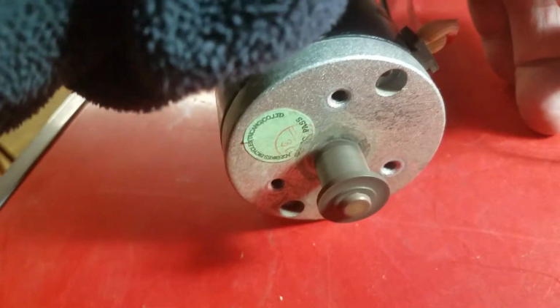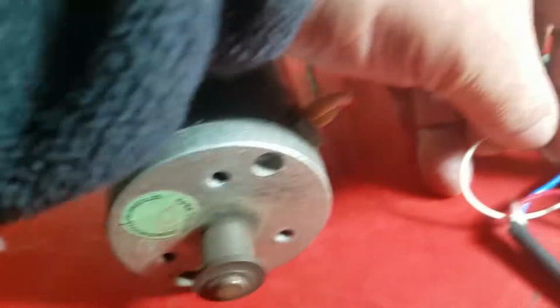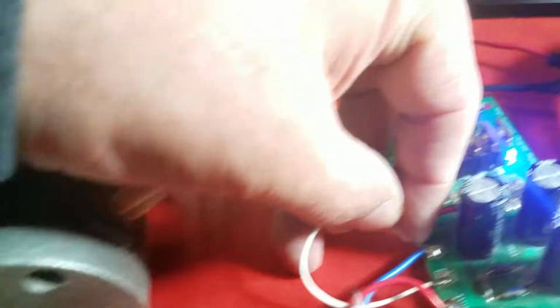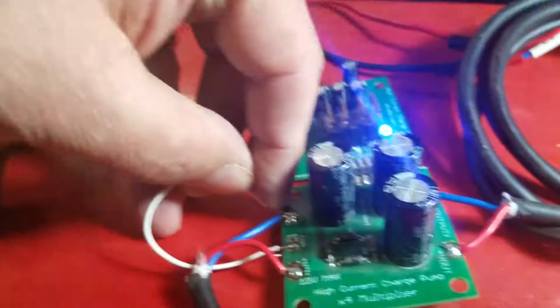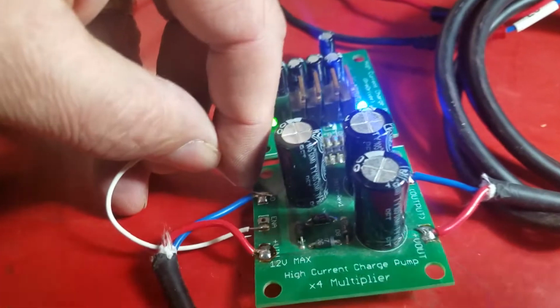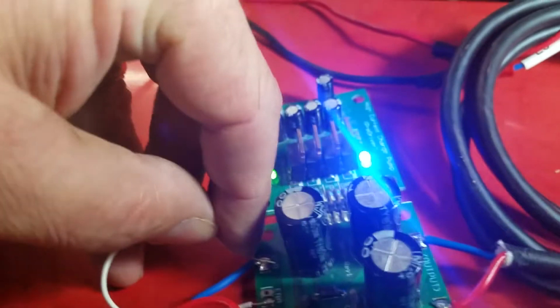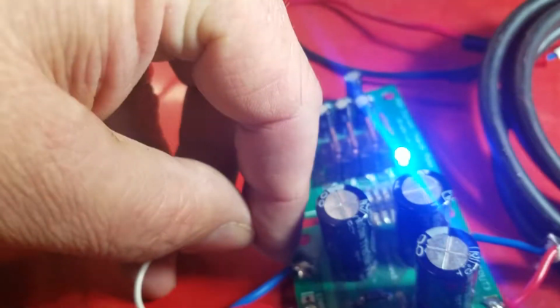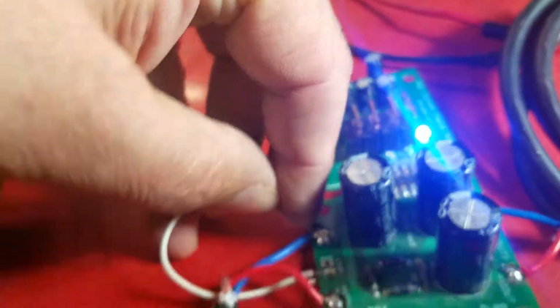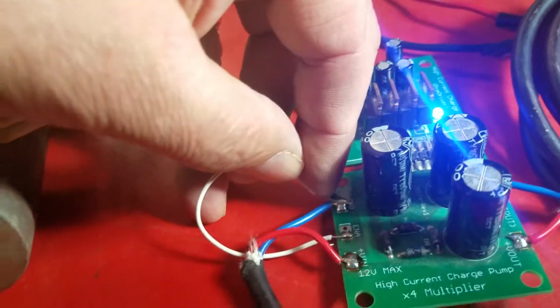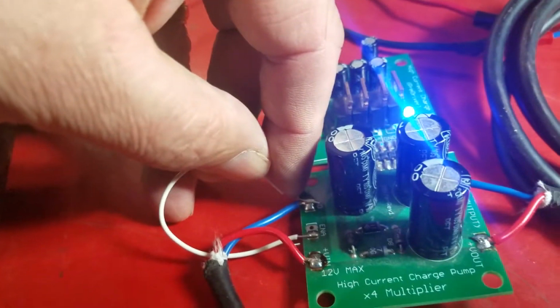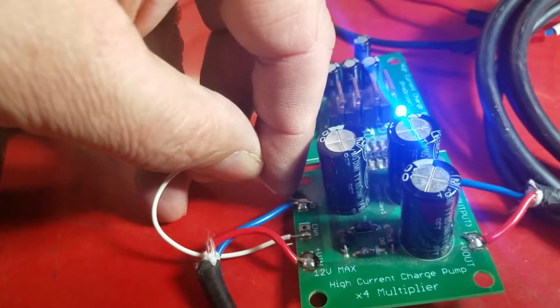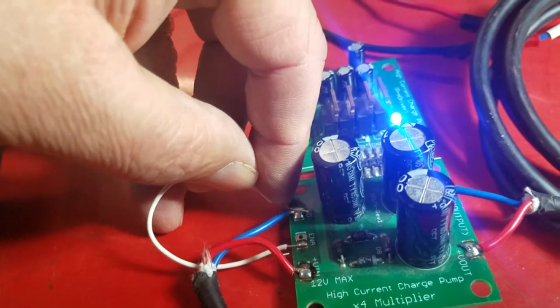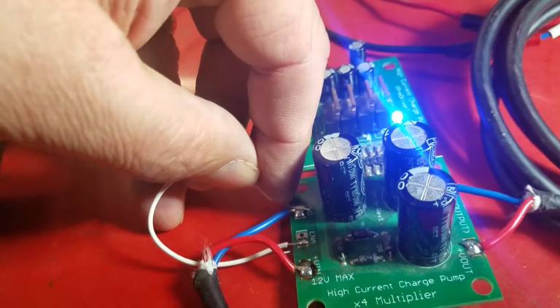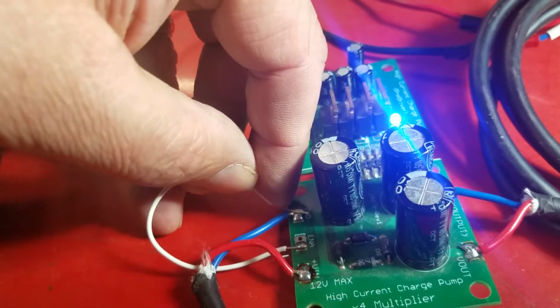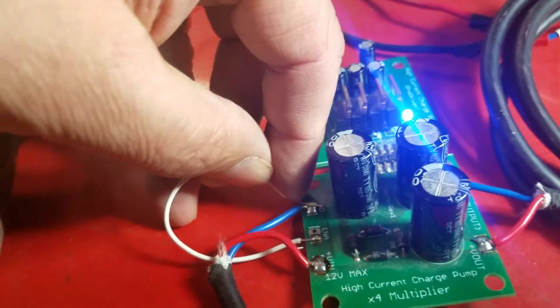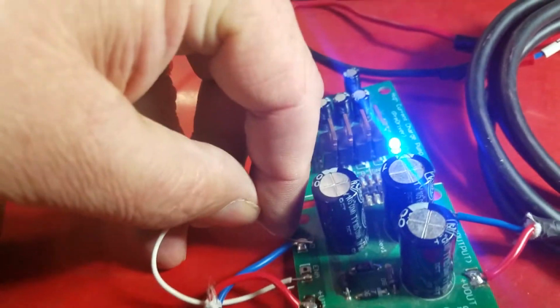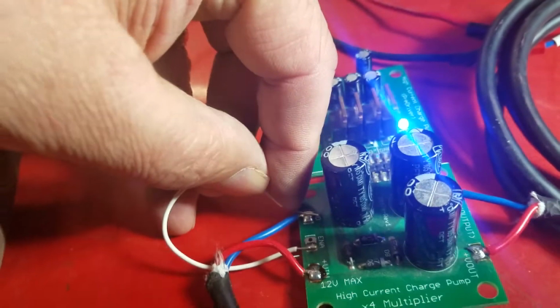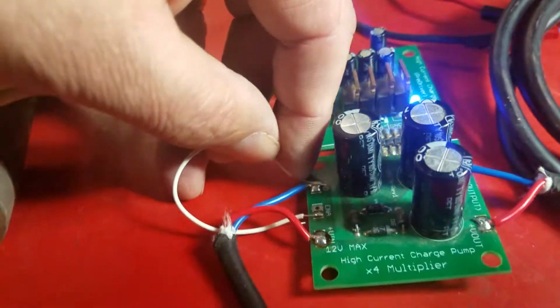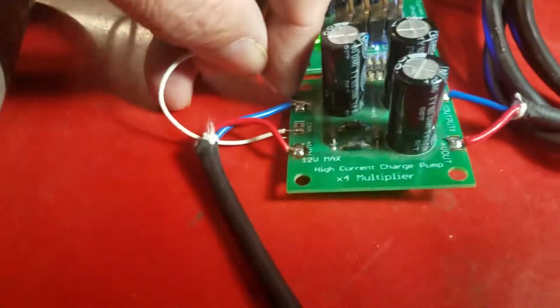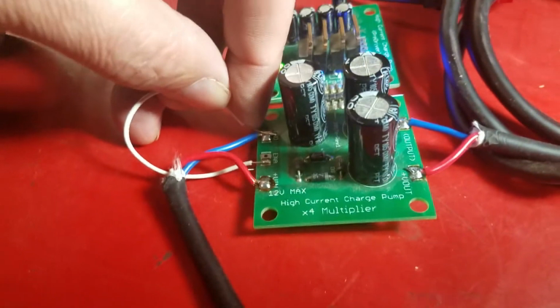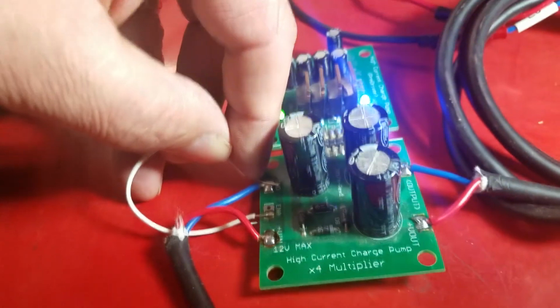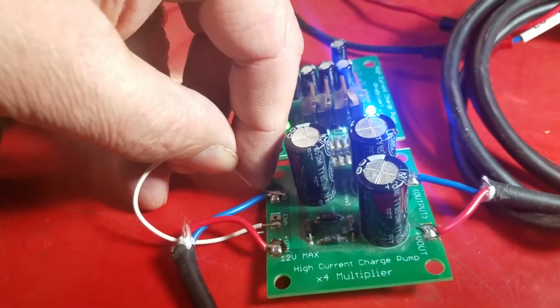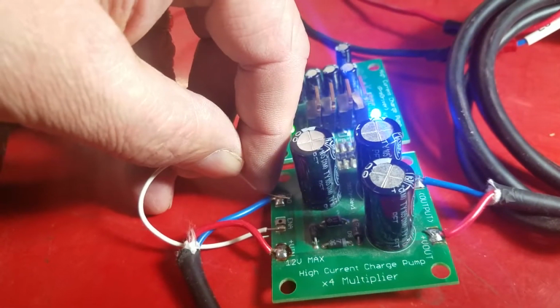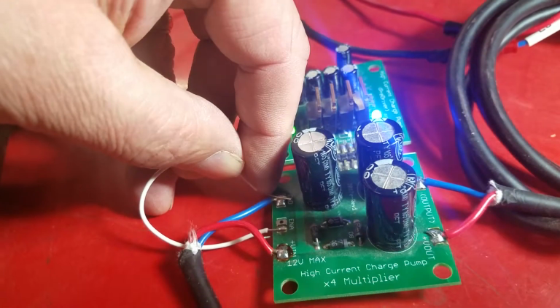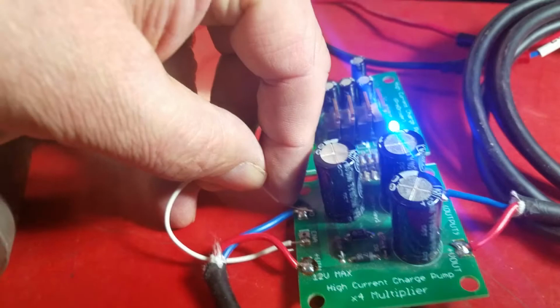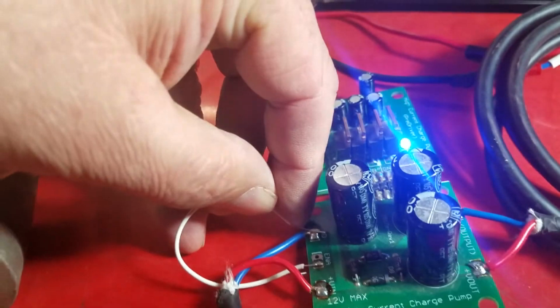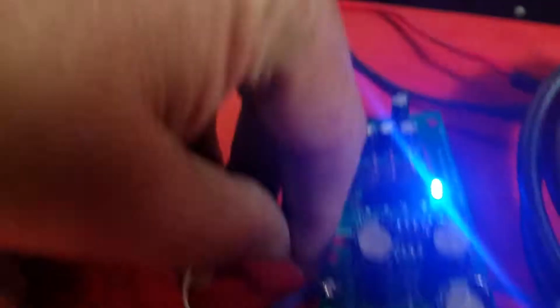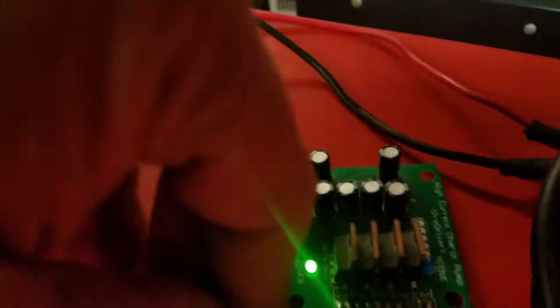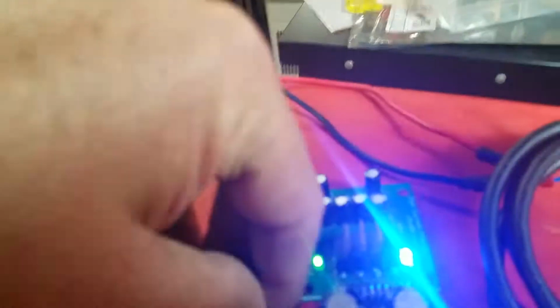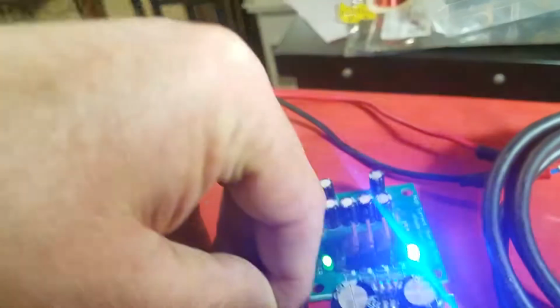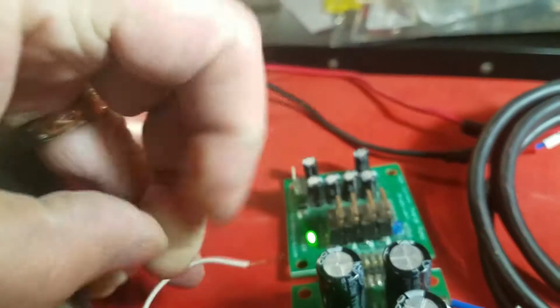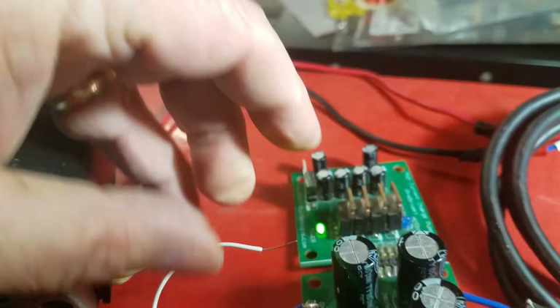I just wanted to show the potential efficiency of a Dickerson charge pump. It's got a pretty good current capability. Let me turn it off here.